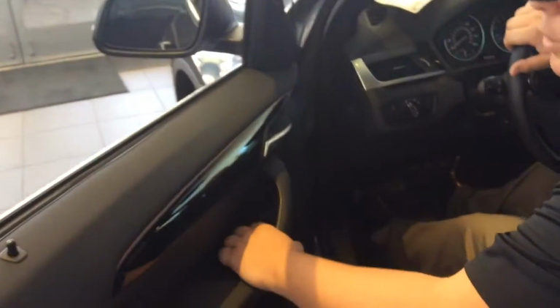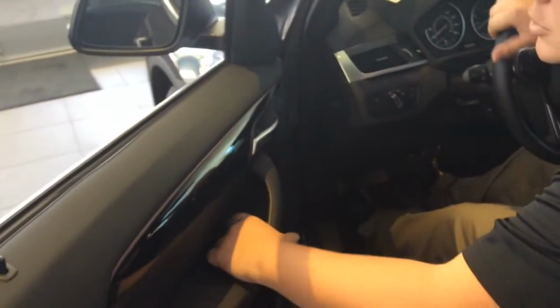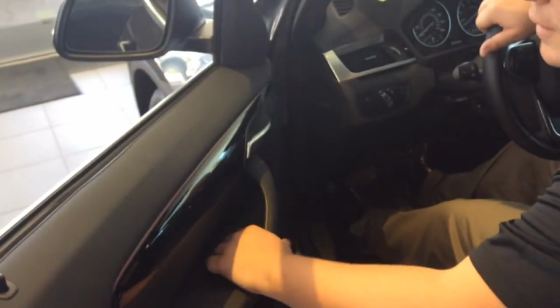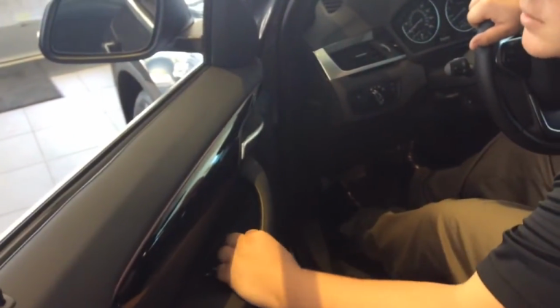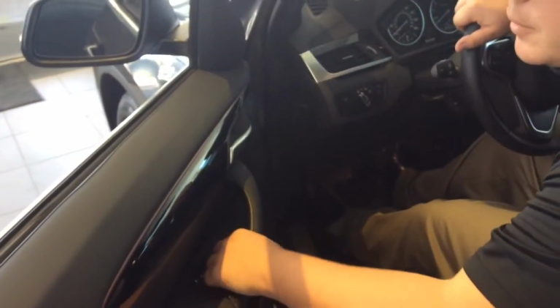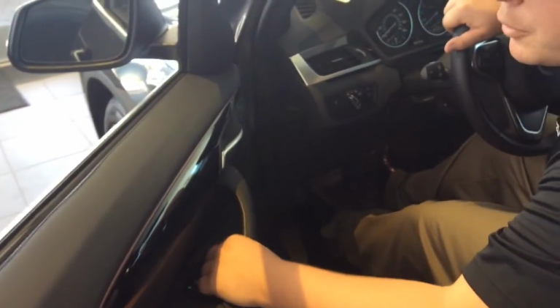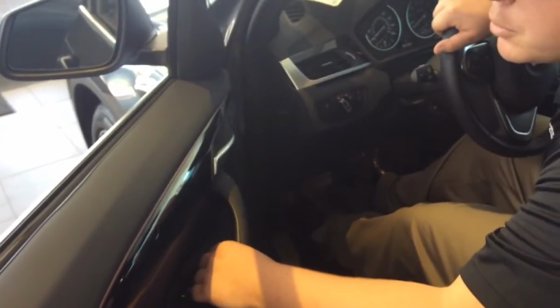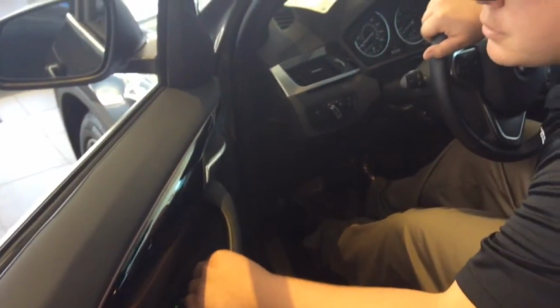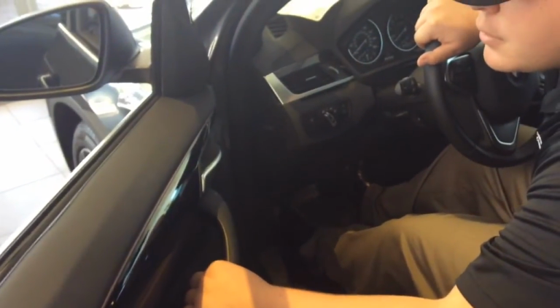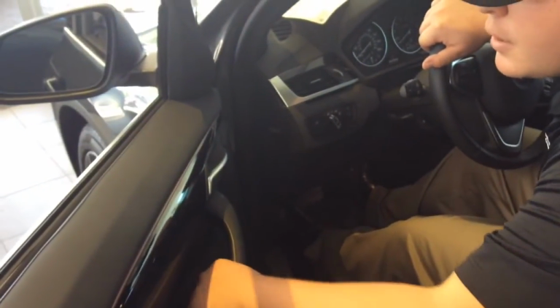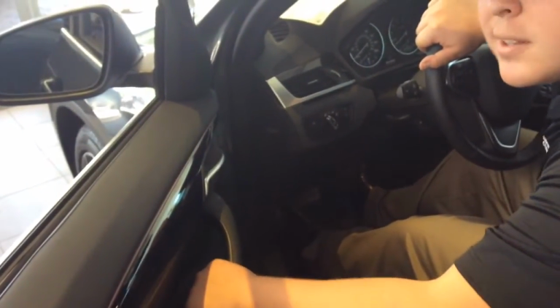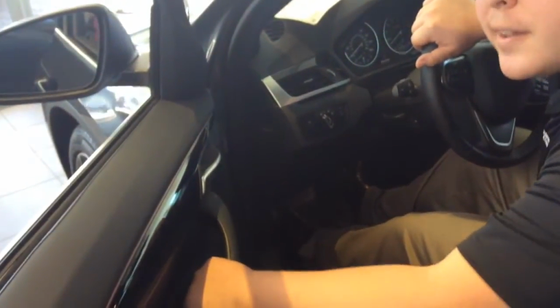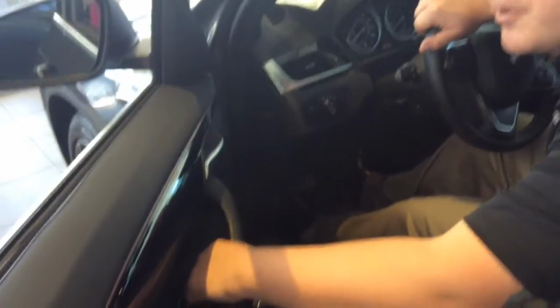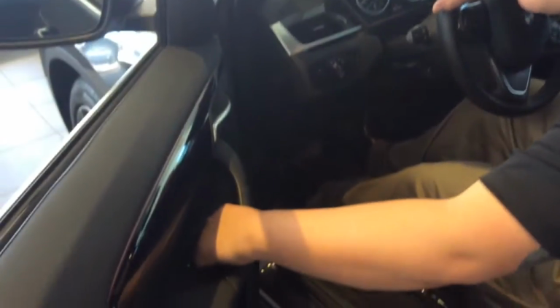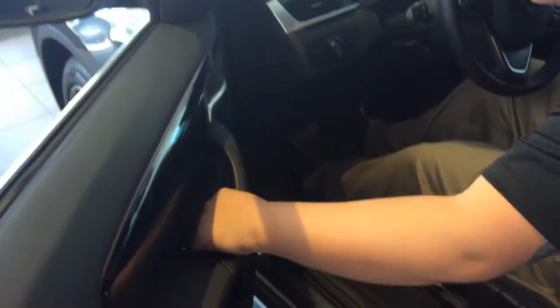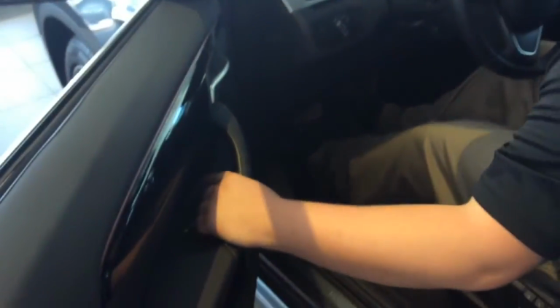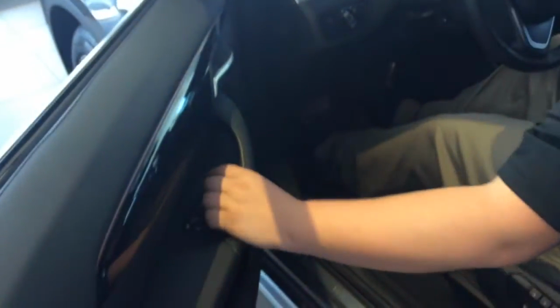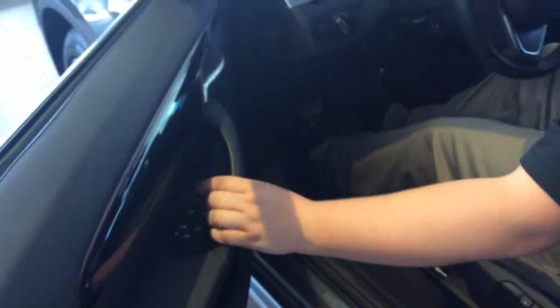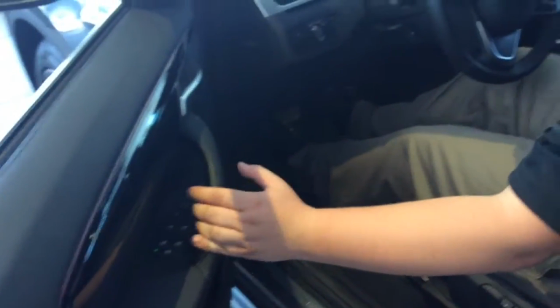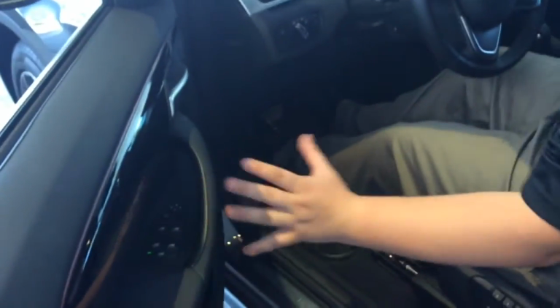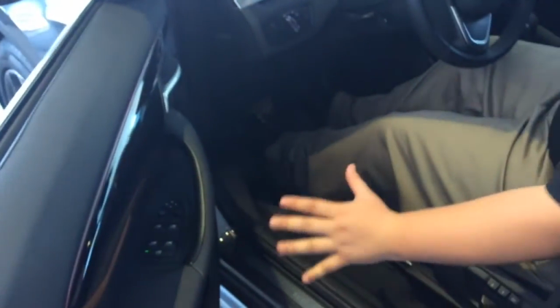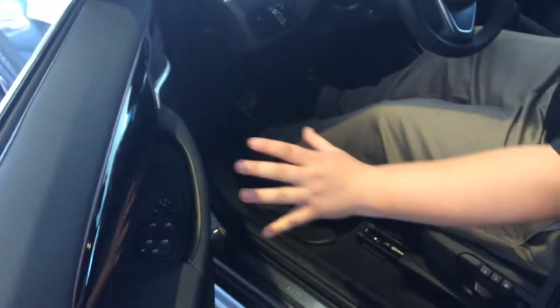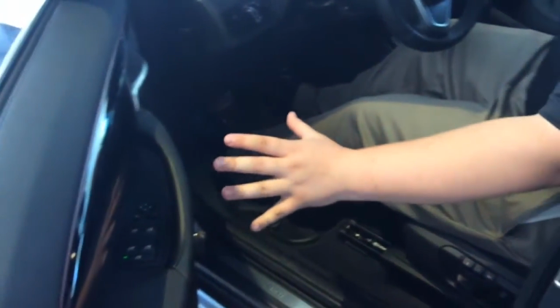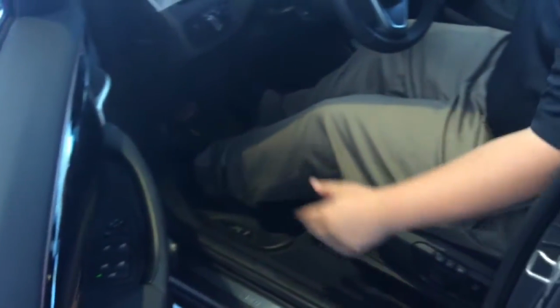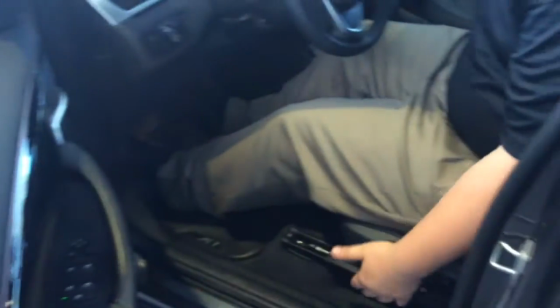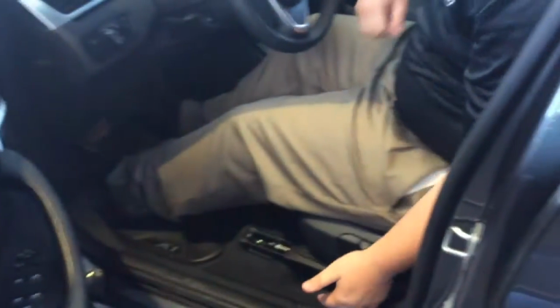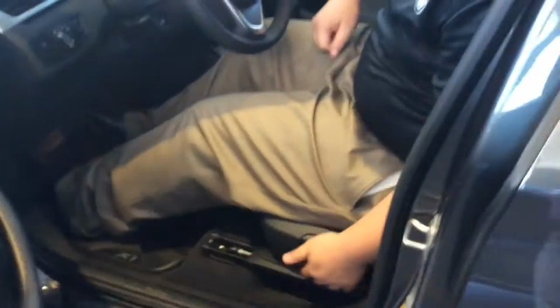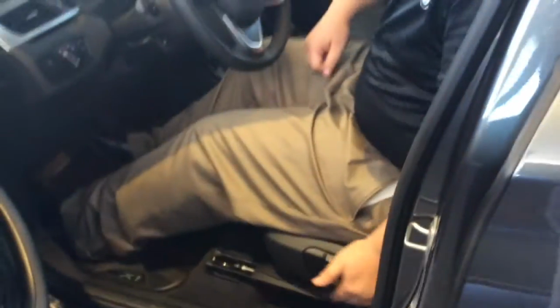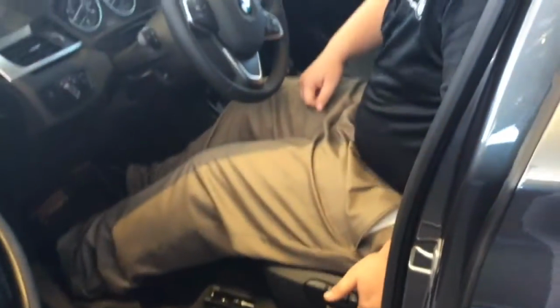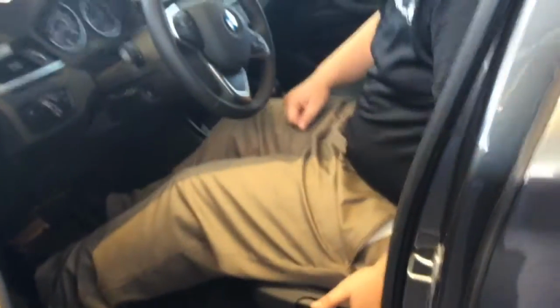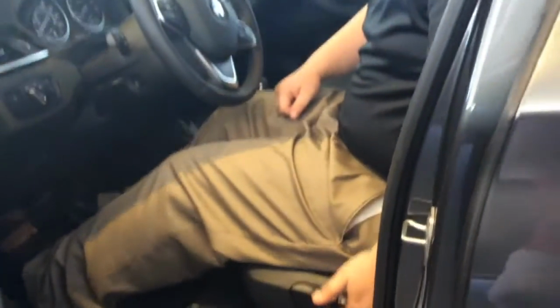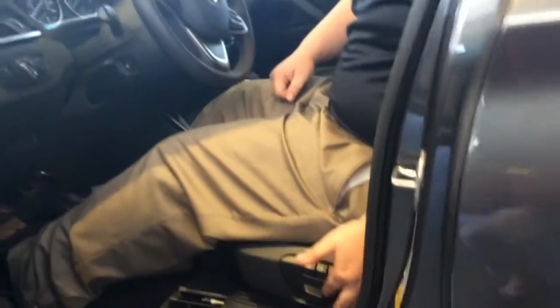Once you have that setting, you're going to move it to the other side and set the other mirror. Once you have your mirrors set, you're going to adjust your seat to a comfortable position.